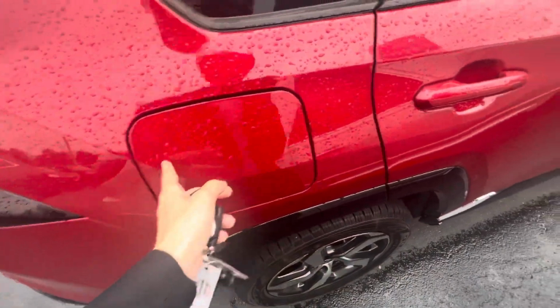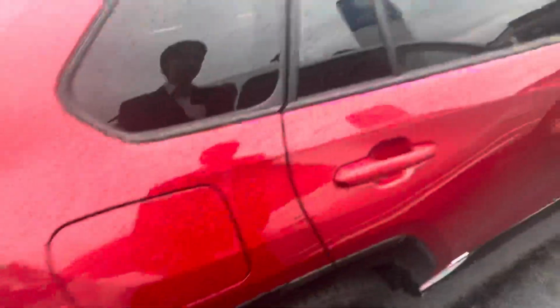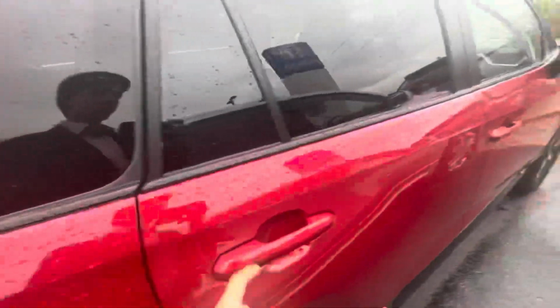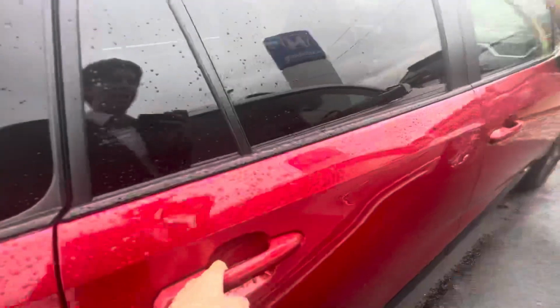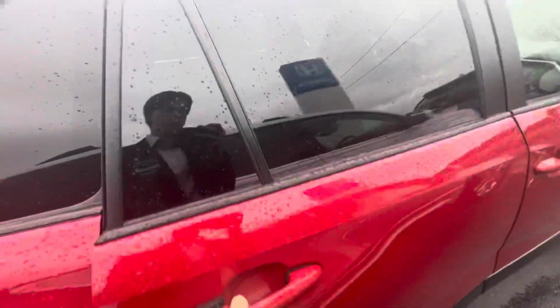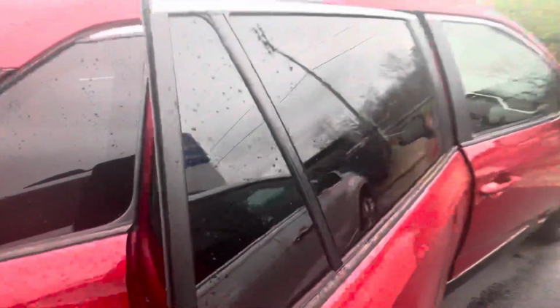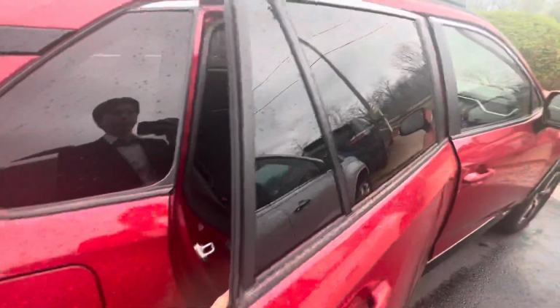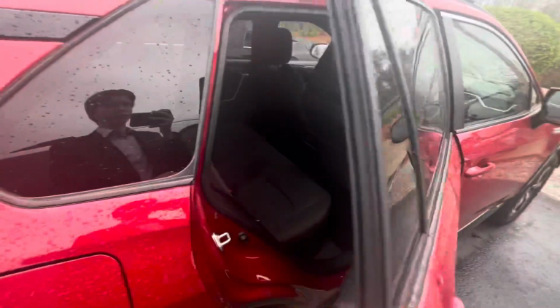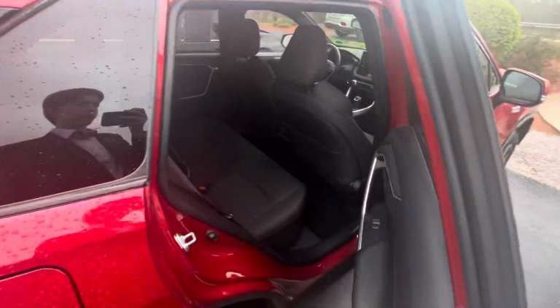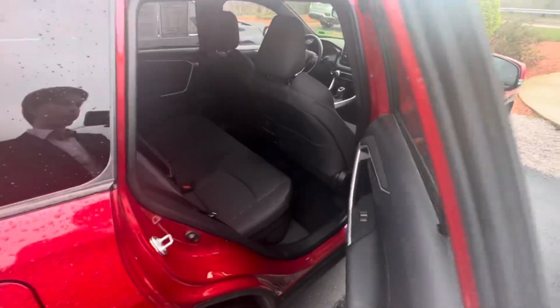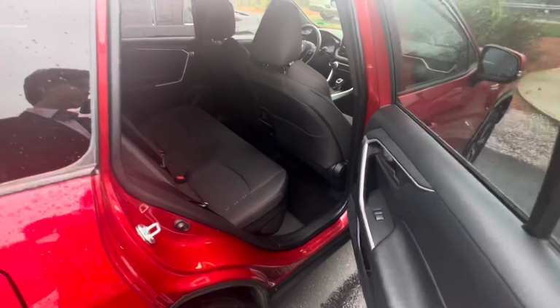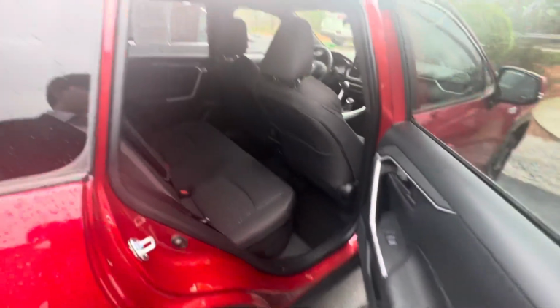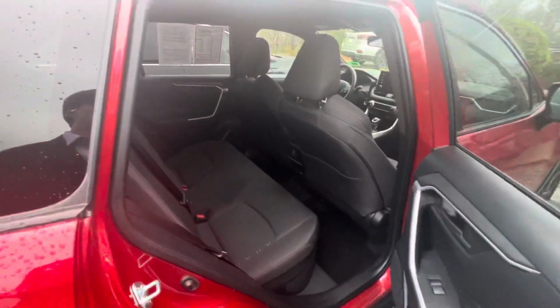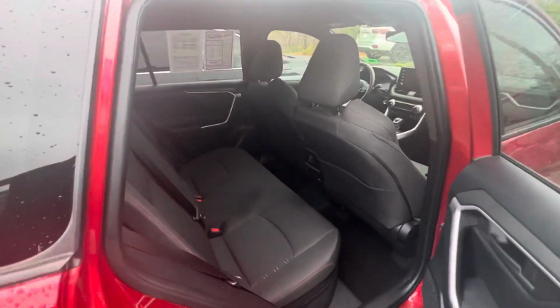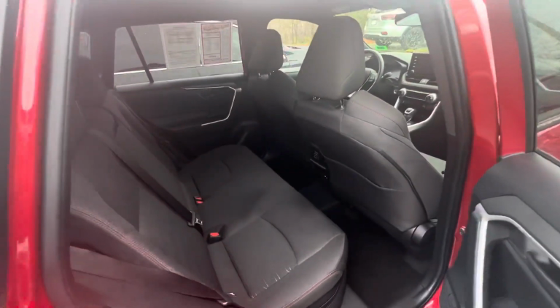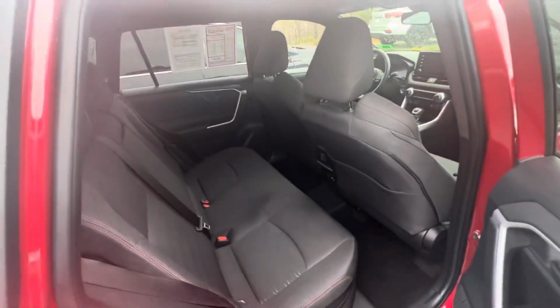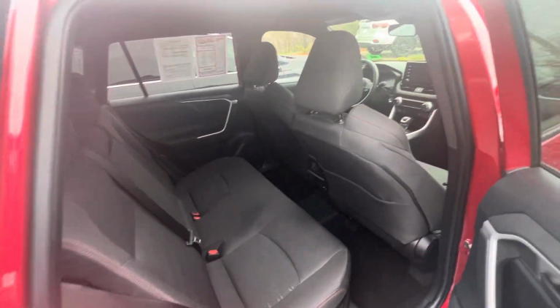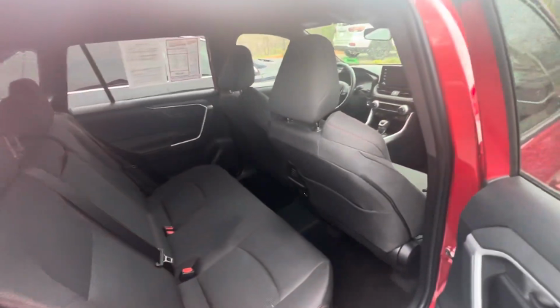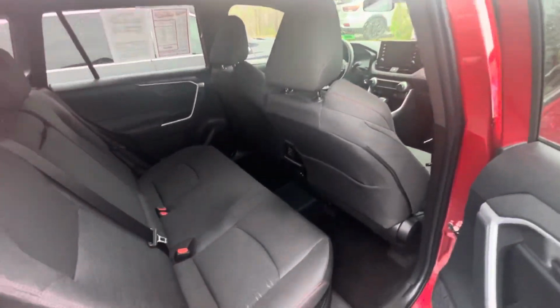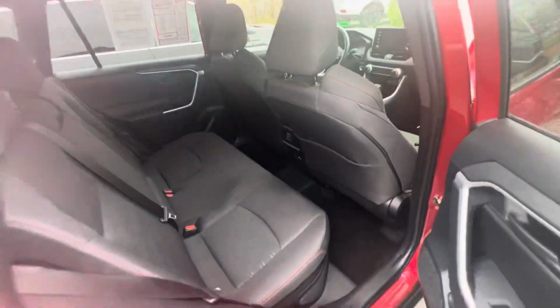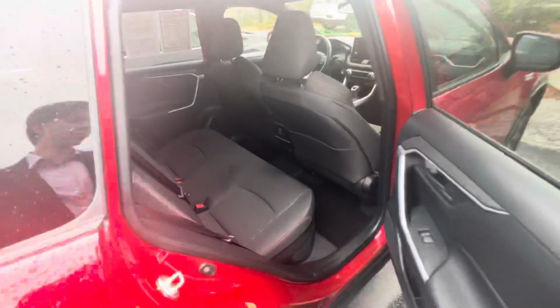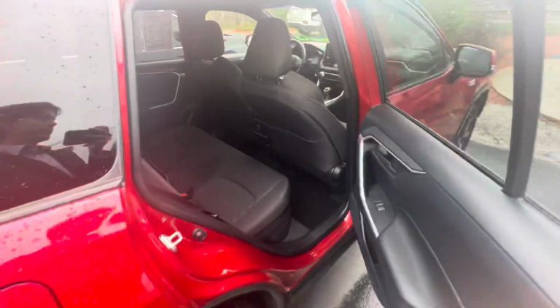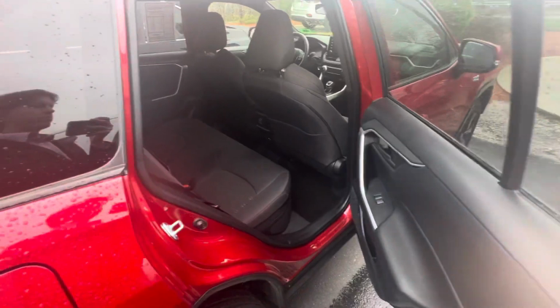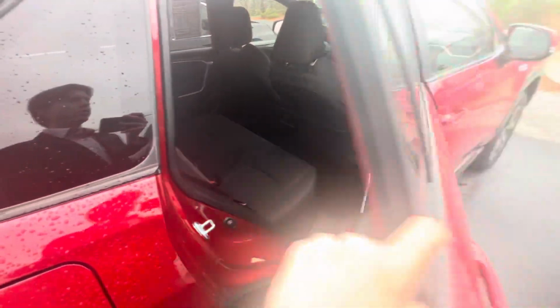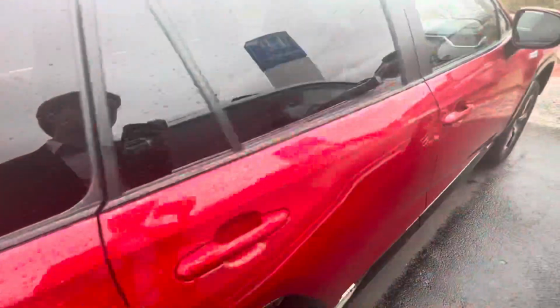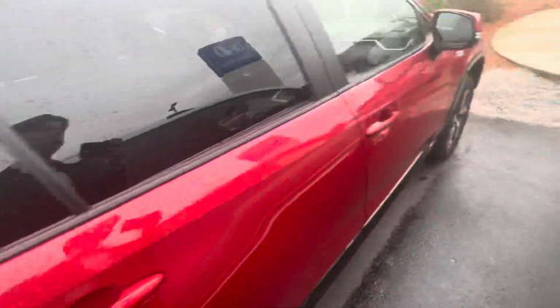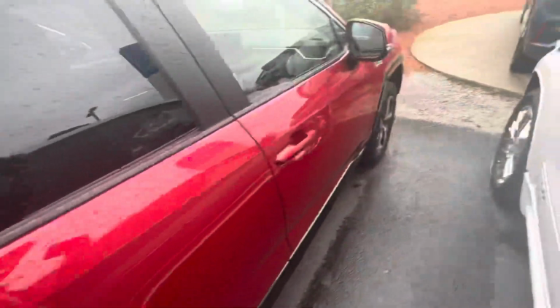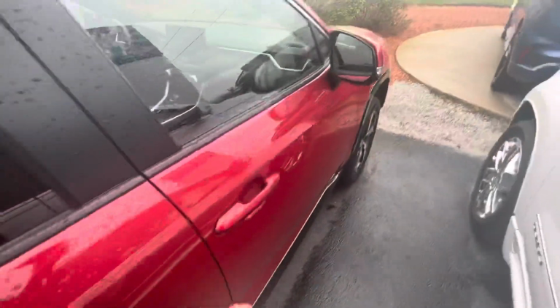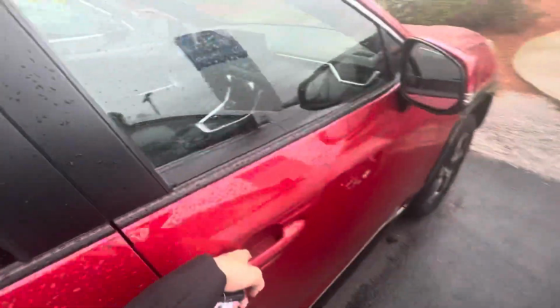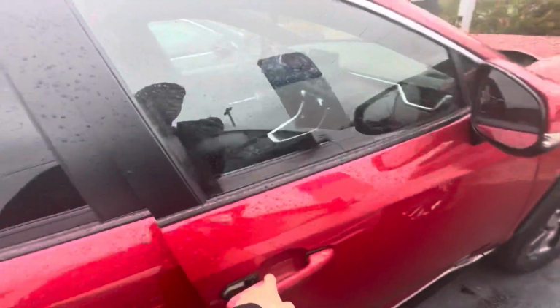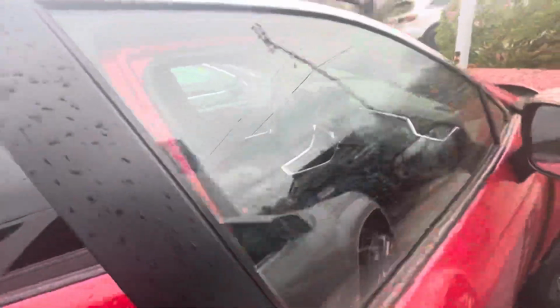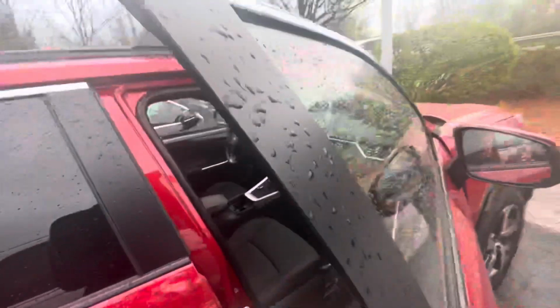Show you the passenger space. Pretty good amount of space. It's a RAV4, so if you are familiar with RAV4s, then you should know quite a few about the features.